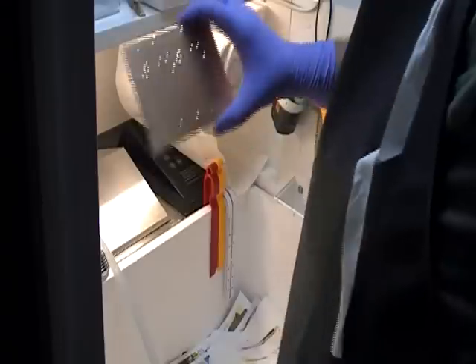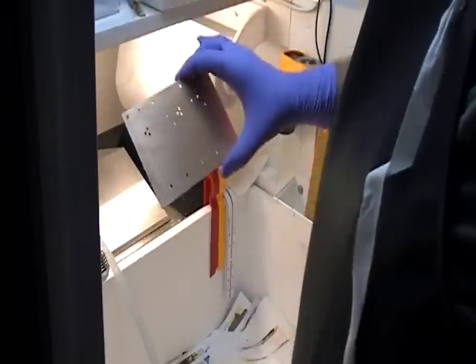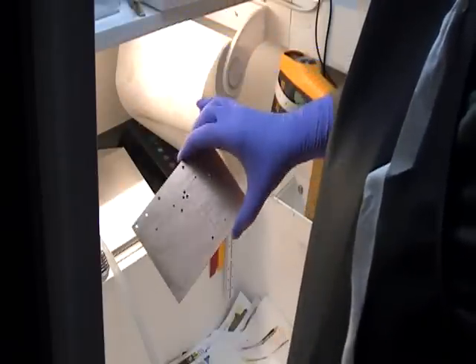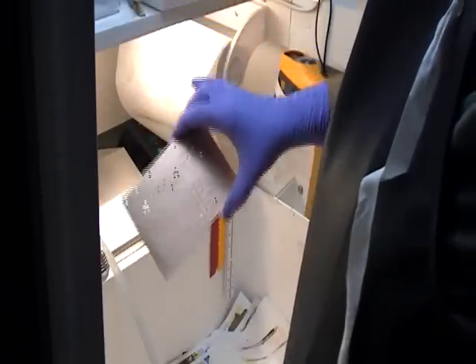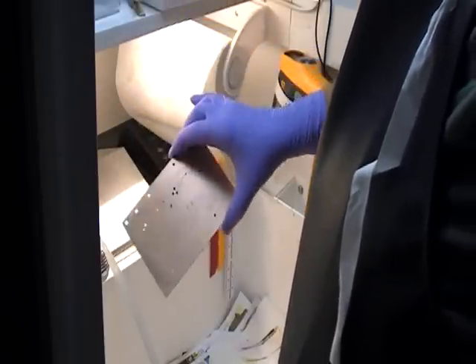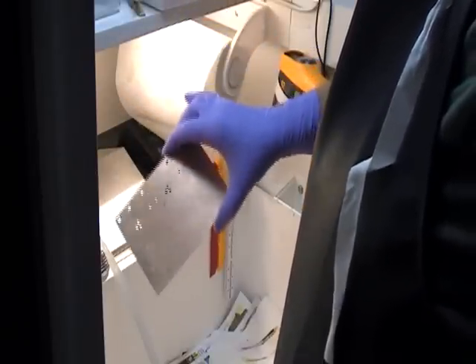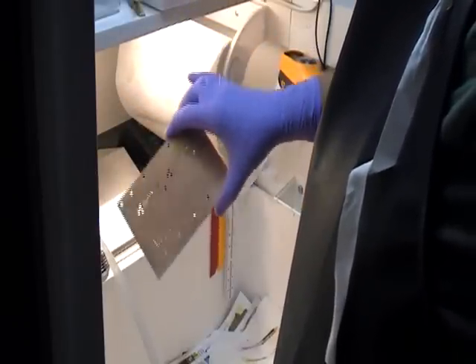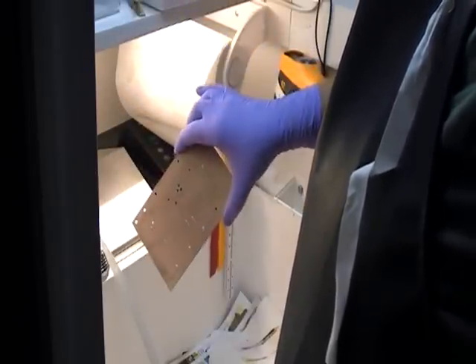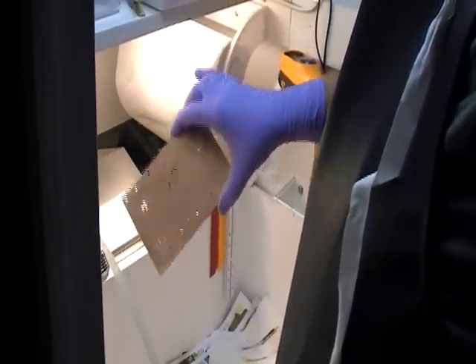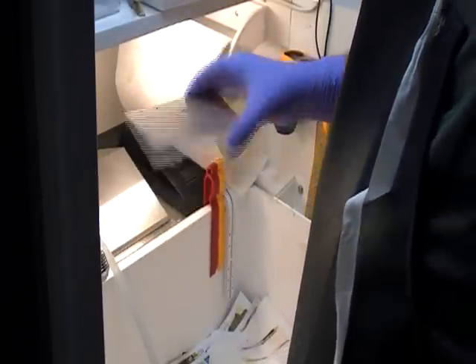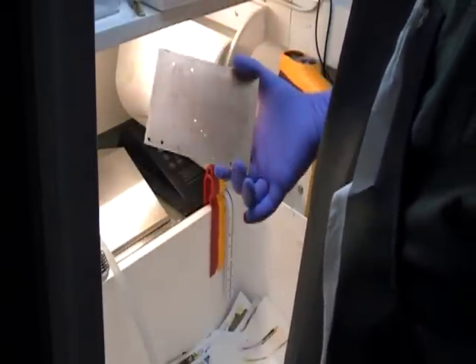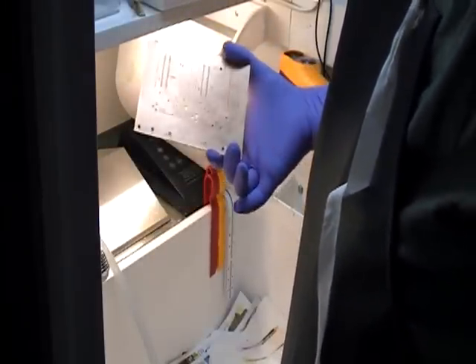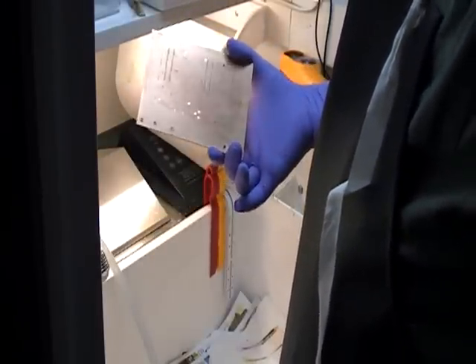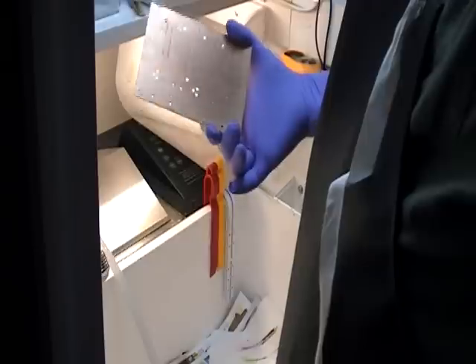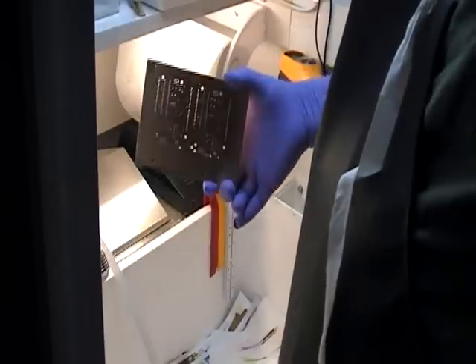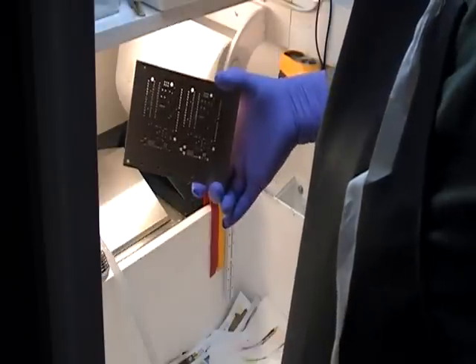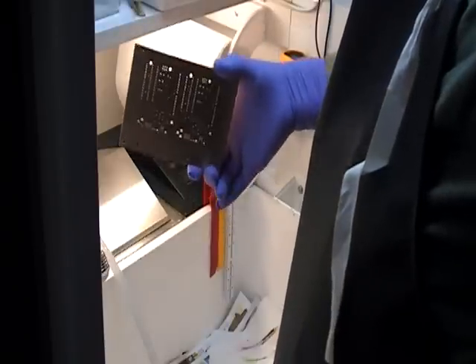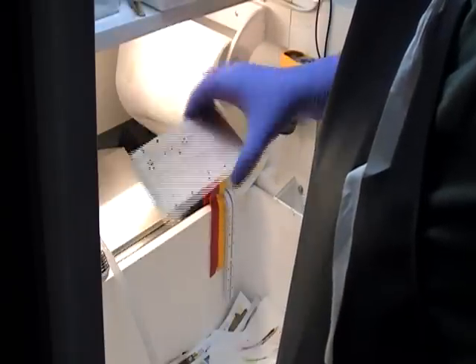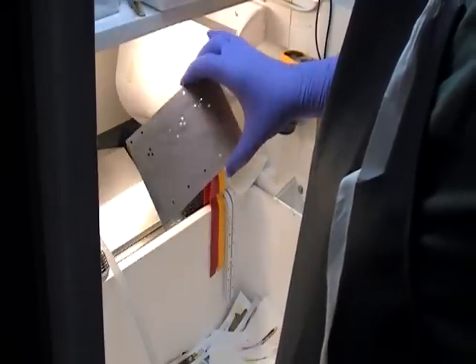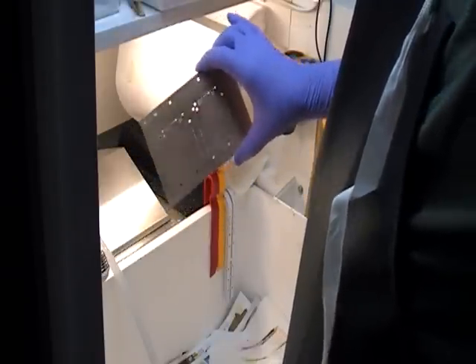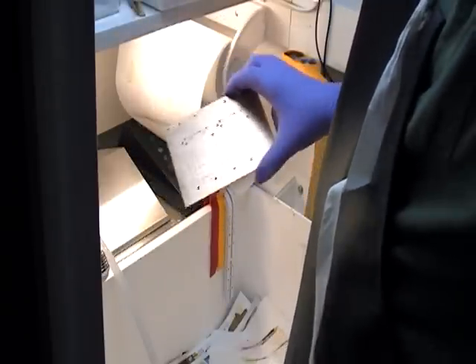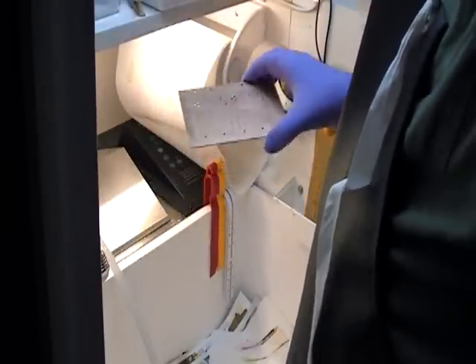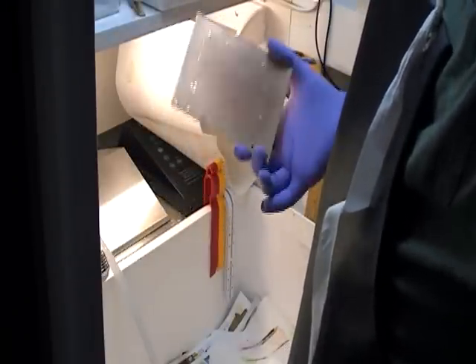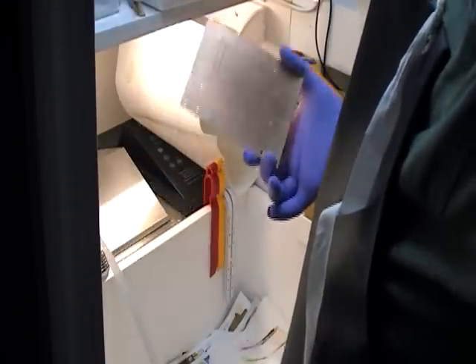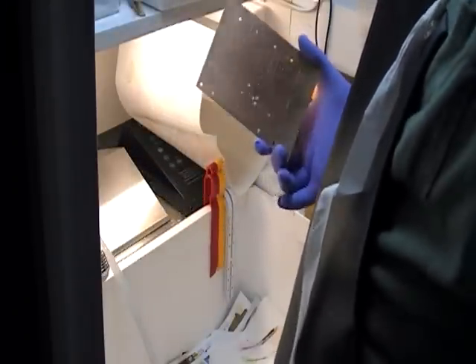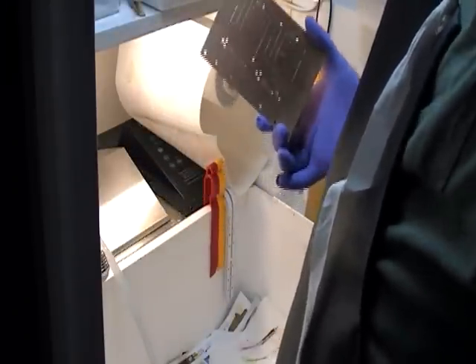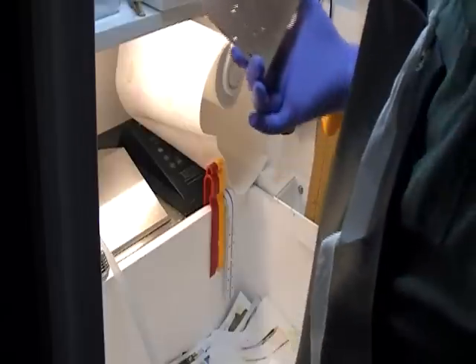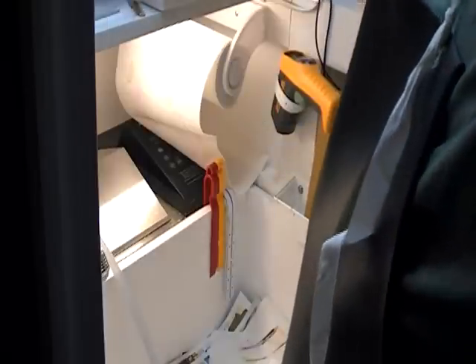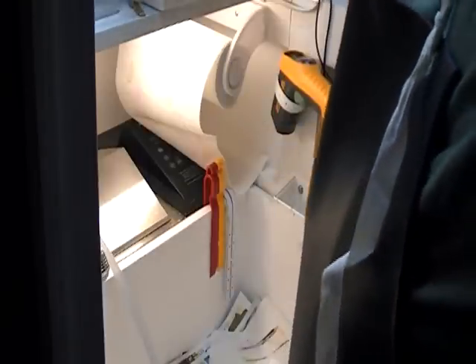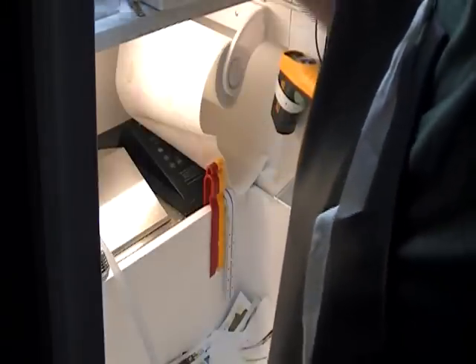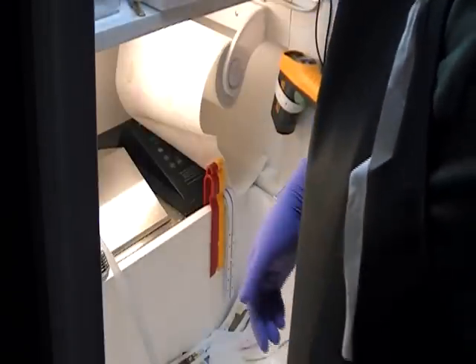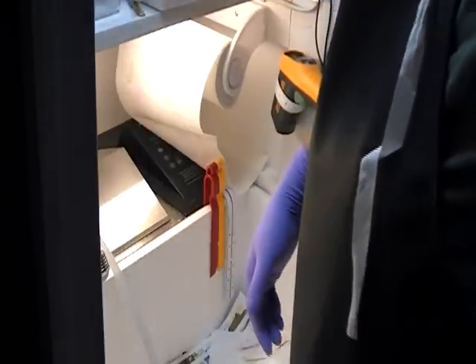Now this goes into the lab oven for 30 minutes at 200 degrees centigrade. That dries the ink thoroughly in the holes, and then we can start the mix process, which will be the actual plating process. Thank you very much.